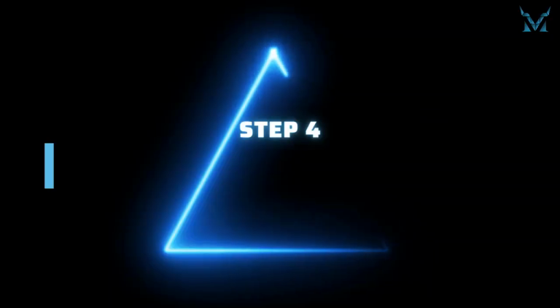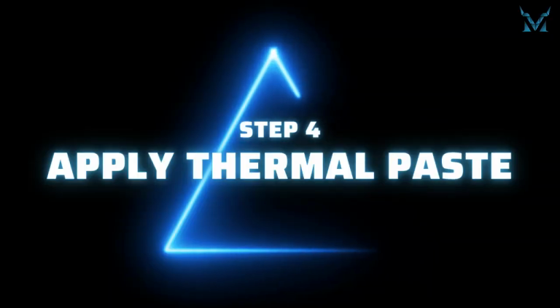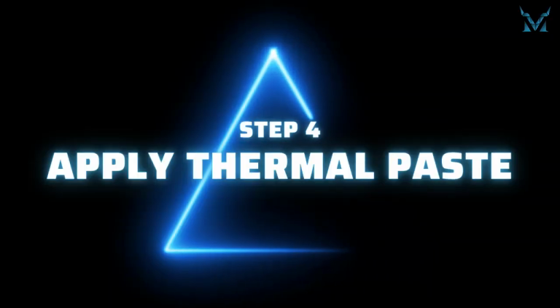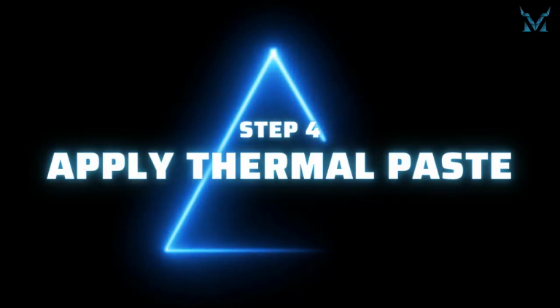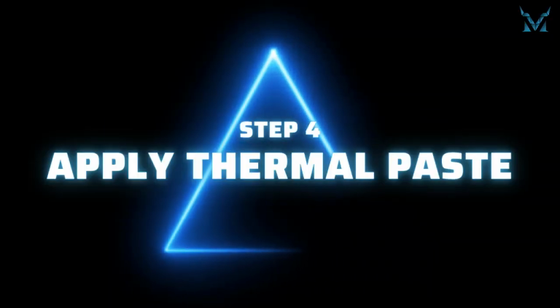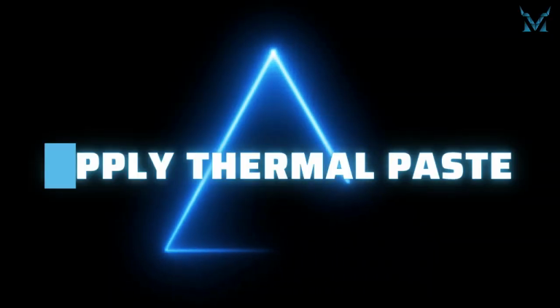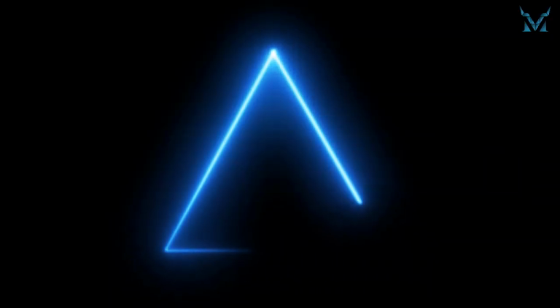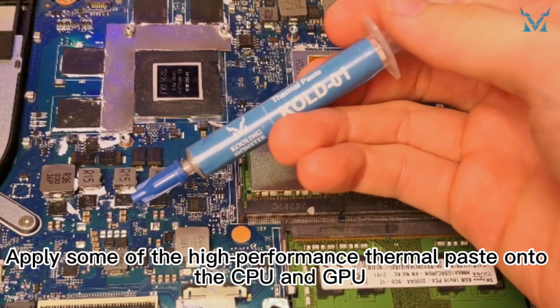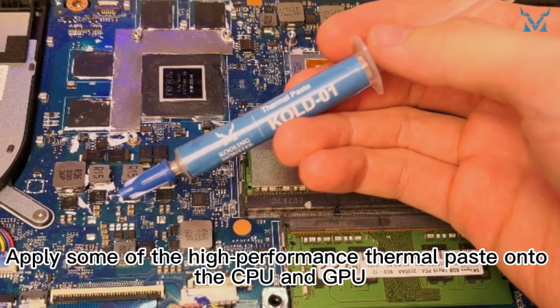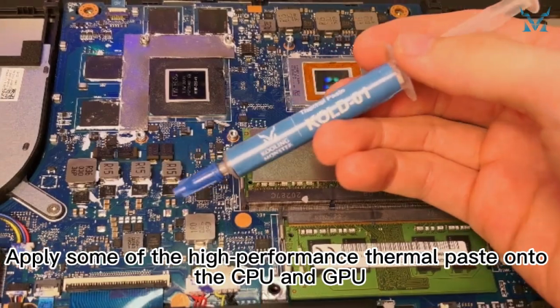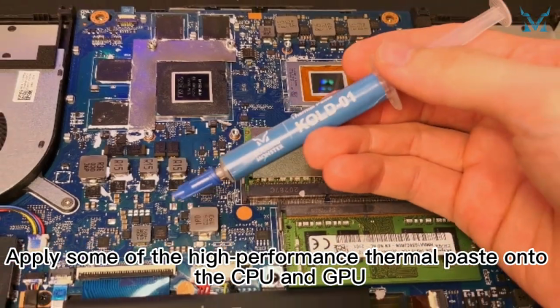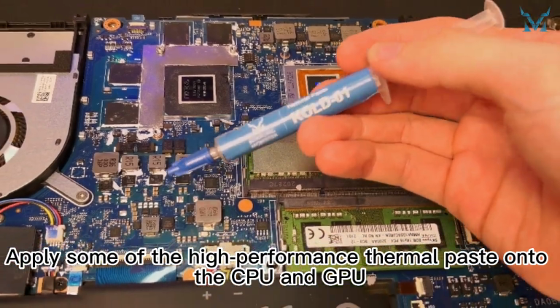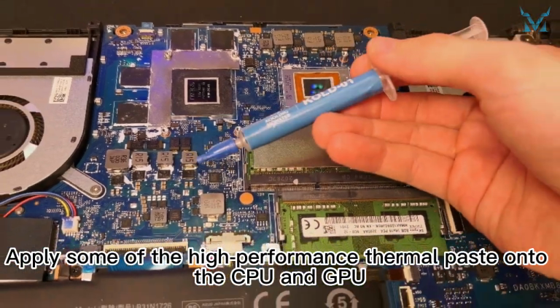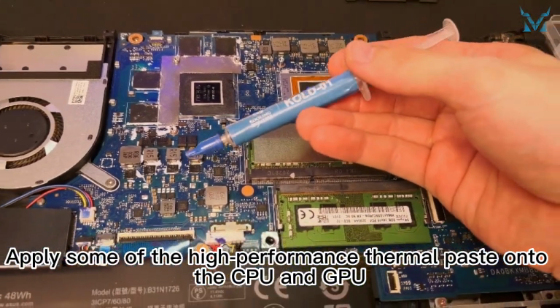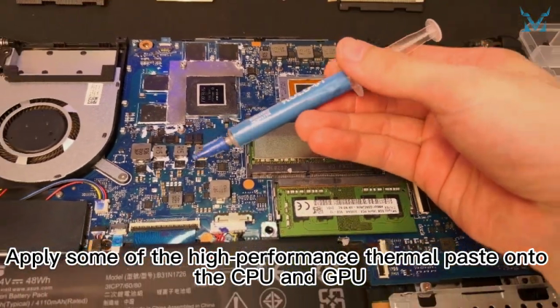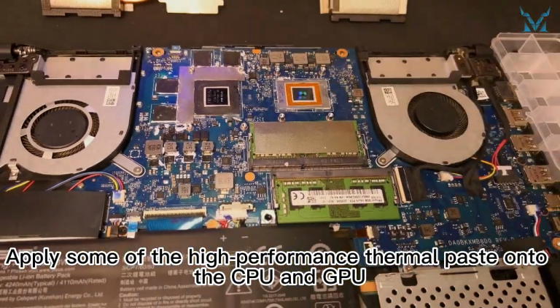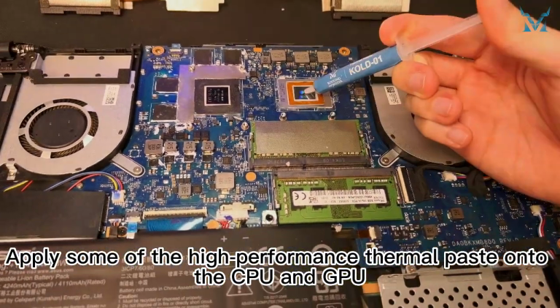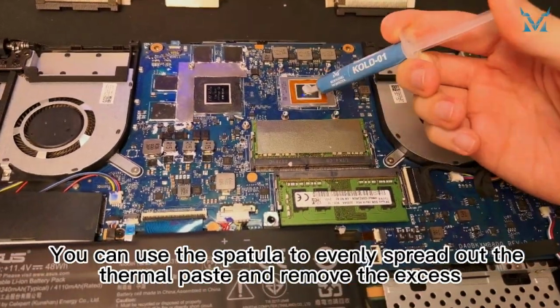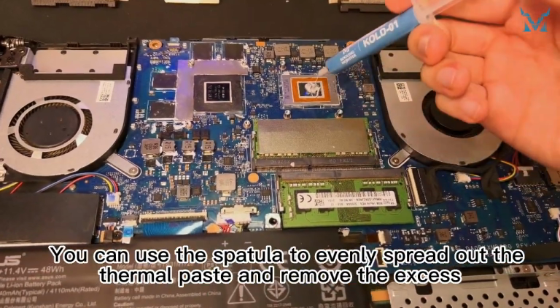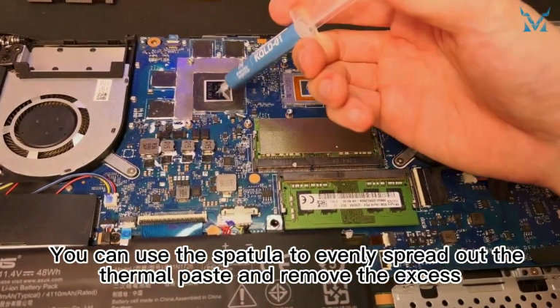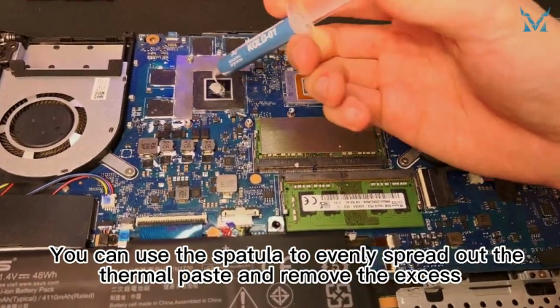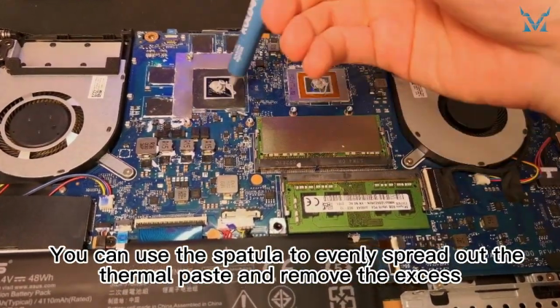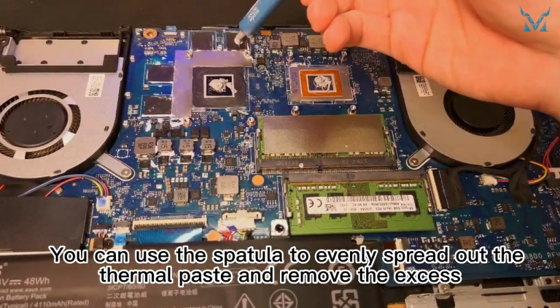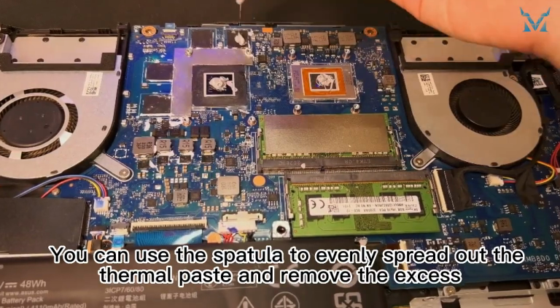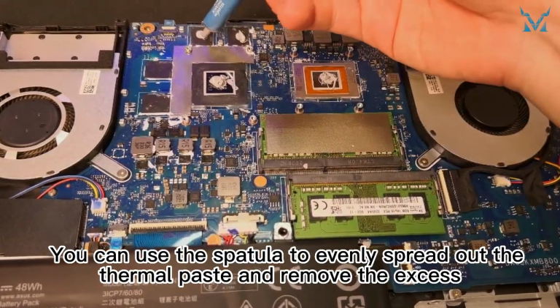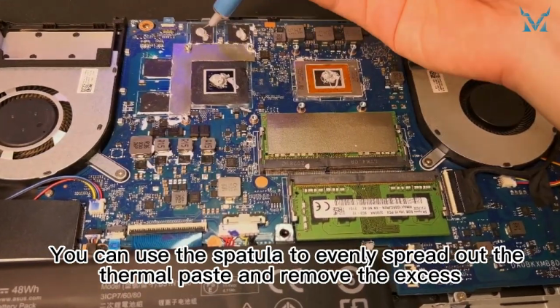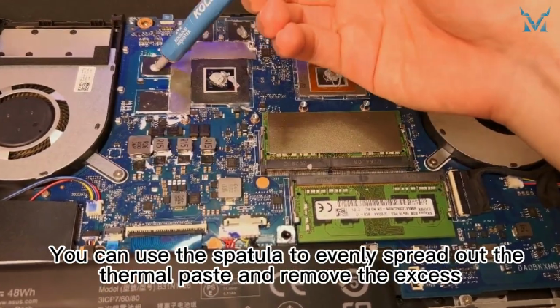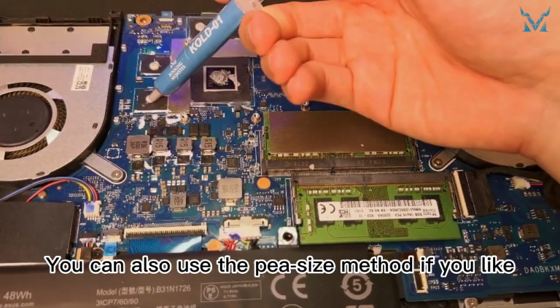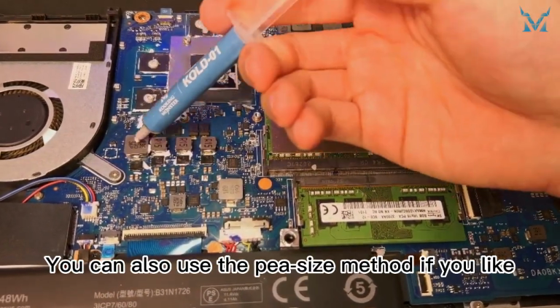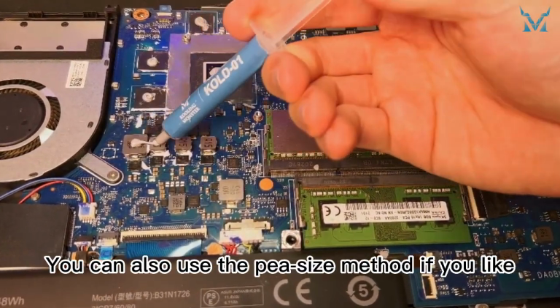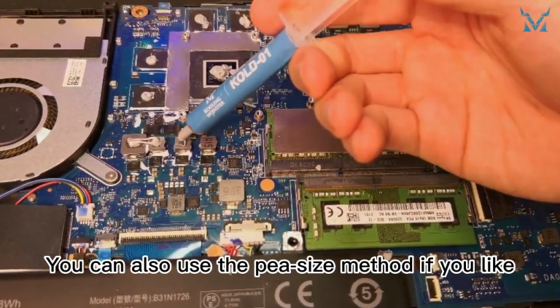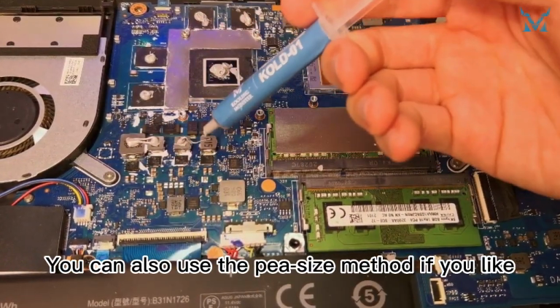Step 4: apply thermal paste. Apply some of the high performance thermal paste onto the CPU and GPU. You can use the spatula to evenly spread out the thermal paste and remove the excess. You can also use the pea size method if you like.